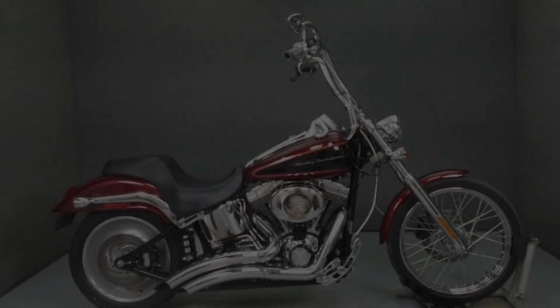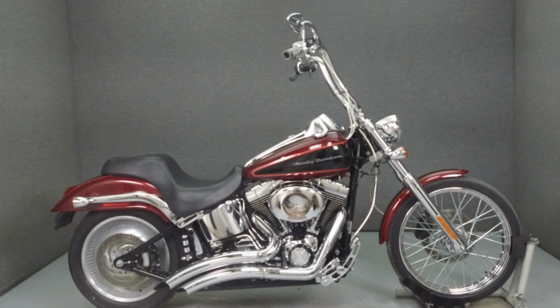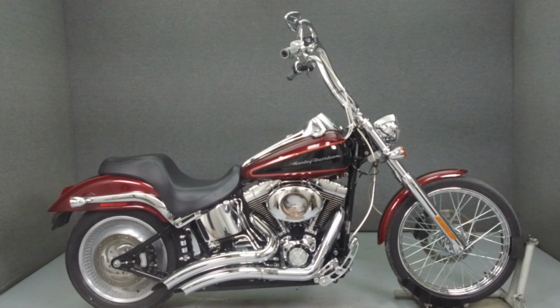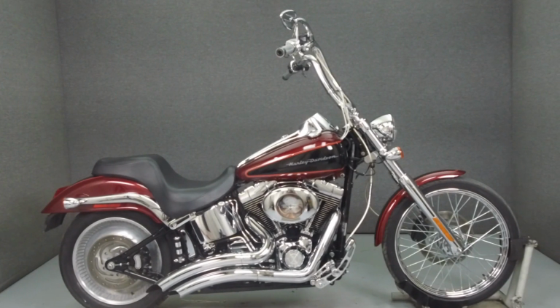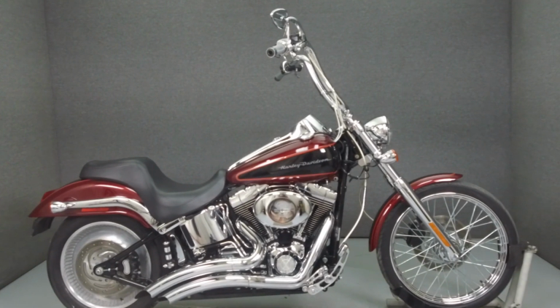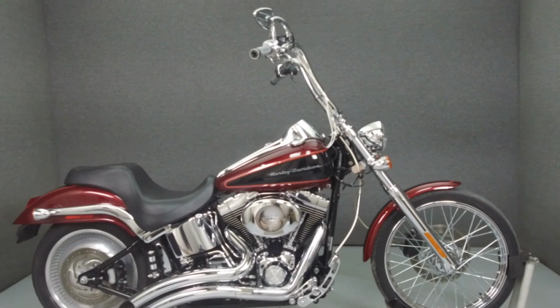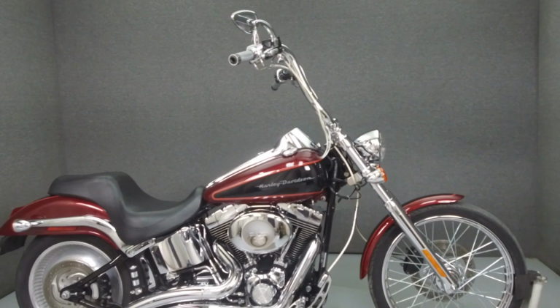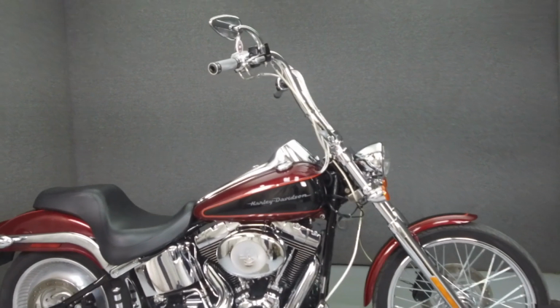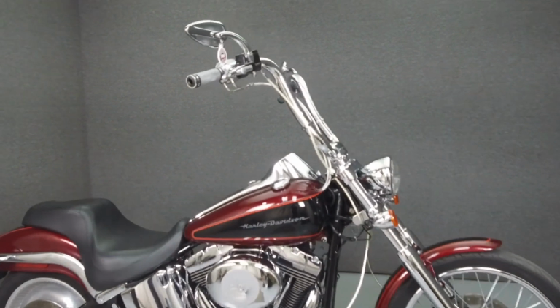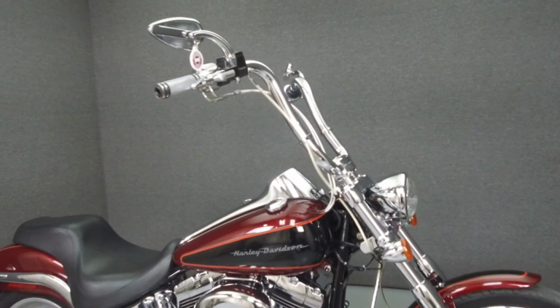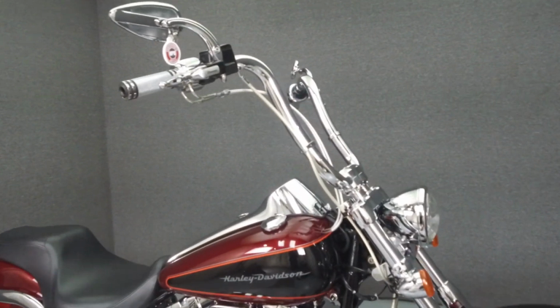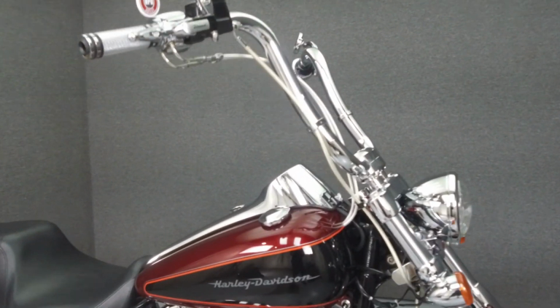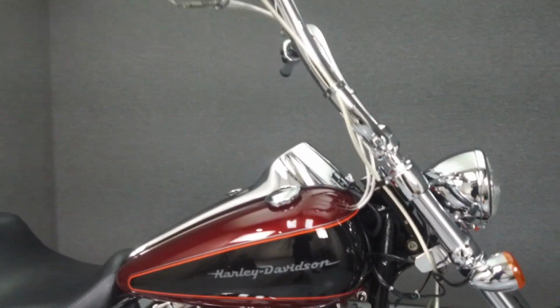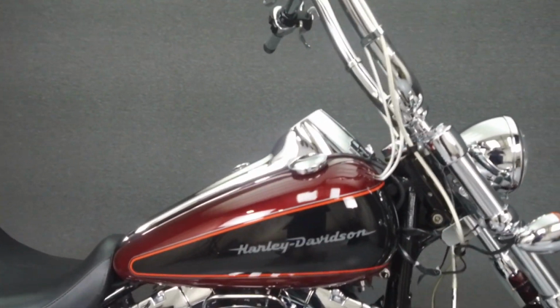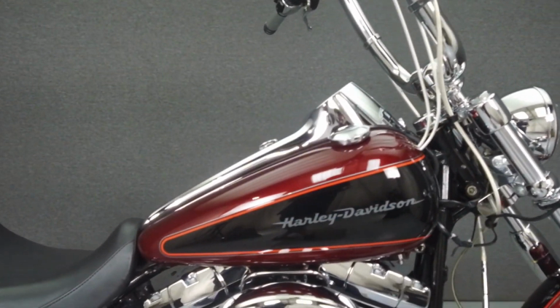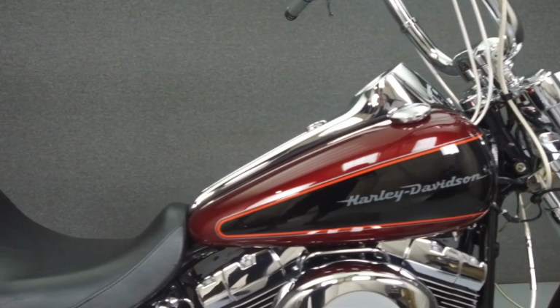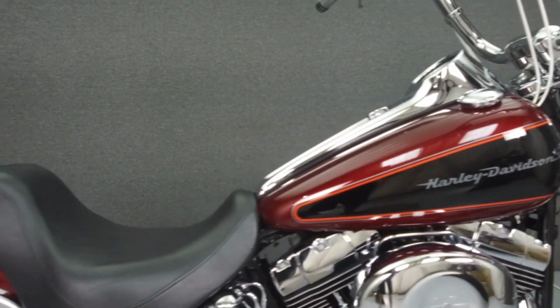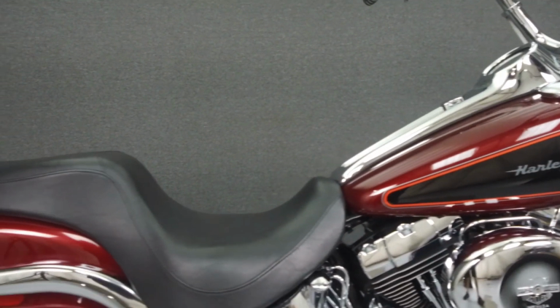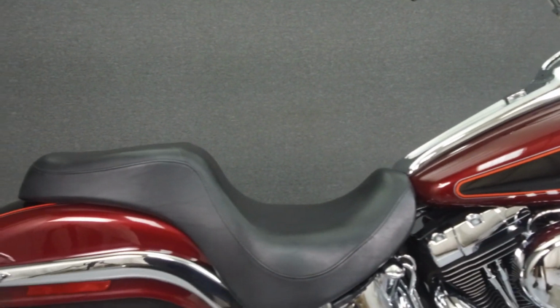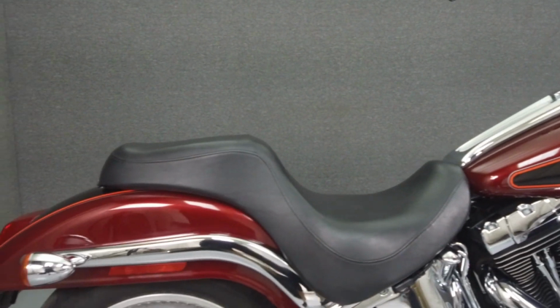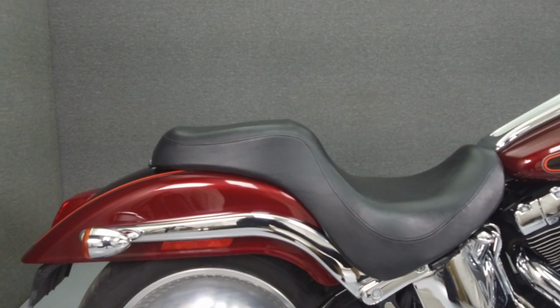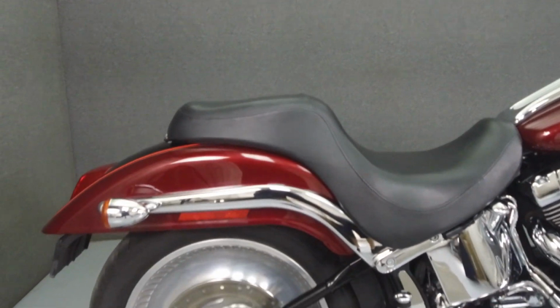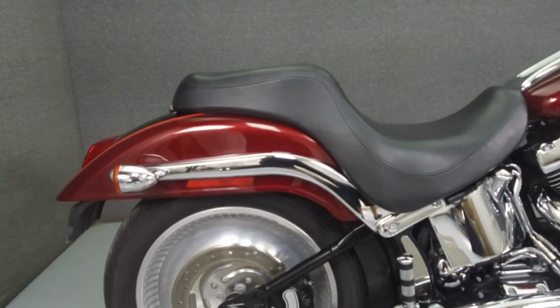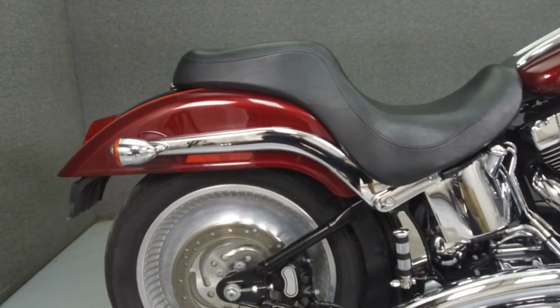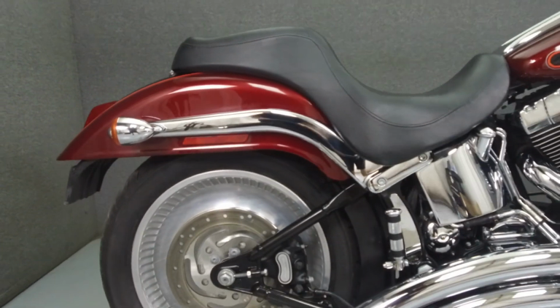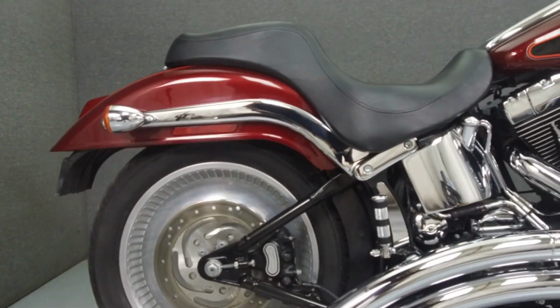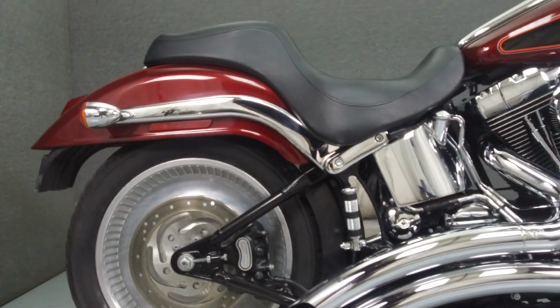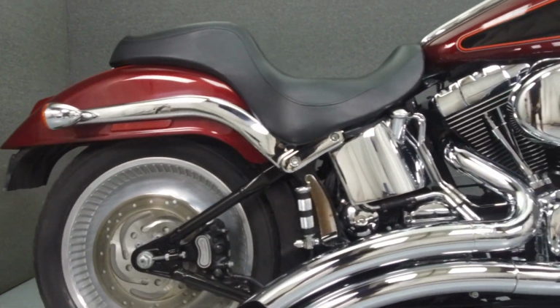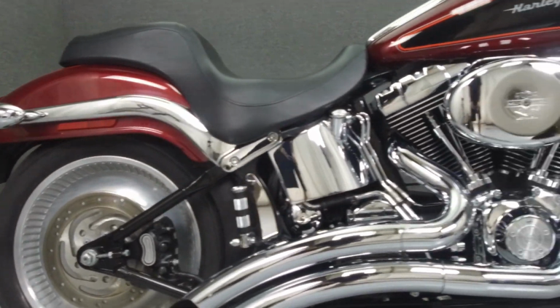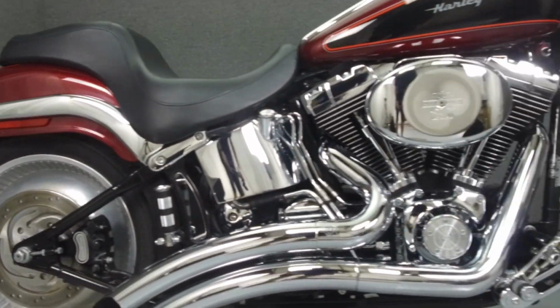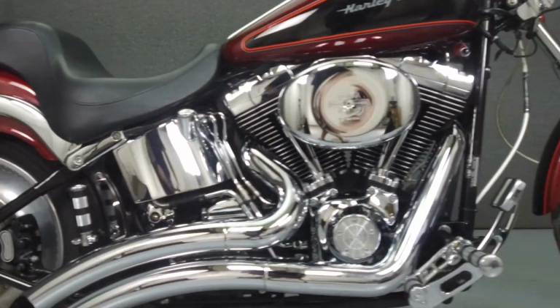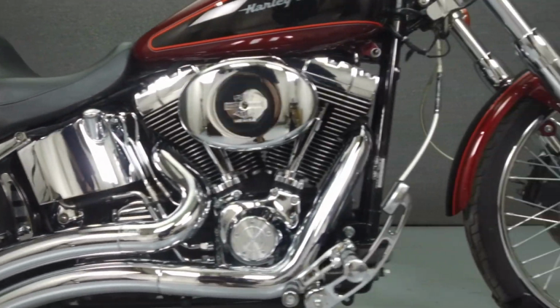Hey everyone, this is Keegan from National Powersports. Today we're going to take a look at this 2002 Harley-Davidson Softail Deuce with 12,469 miles.